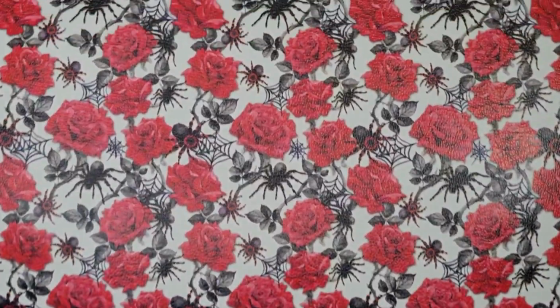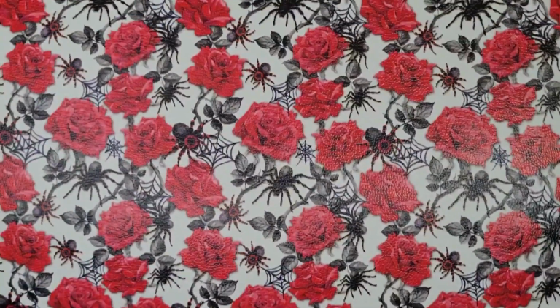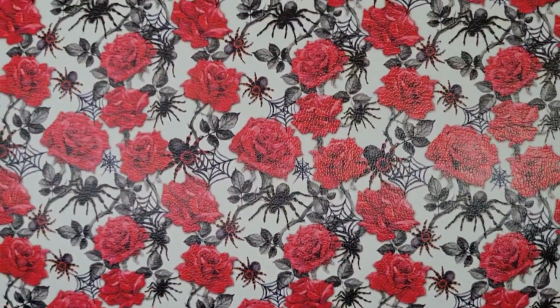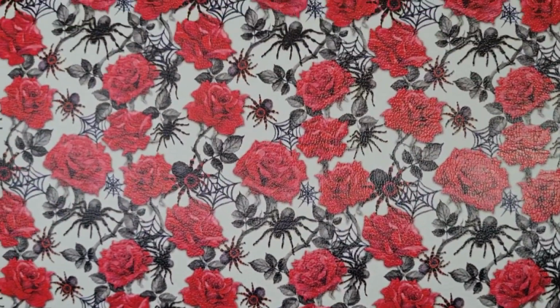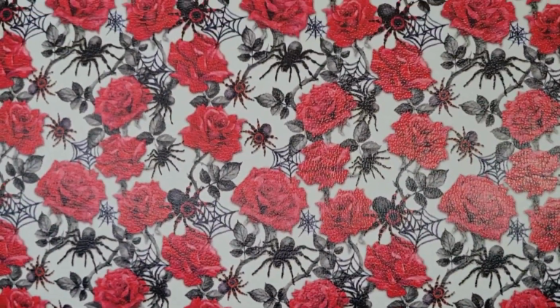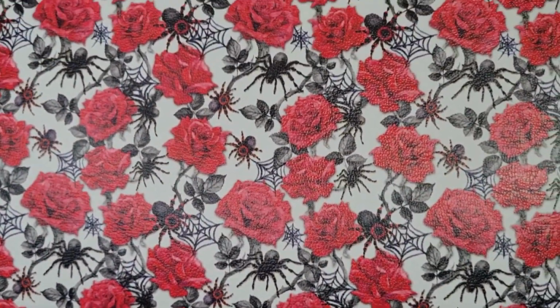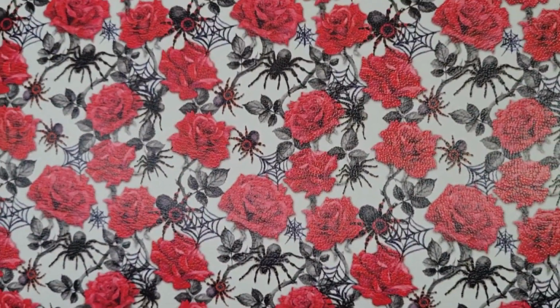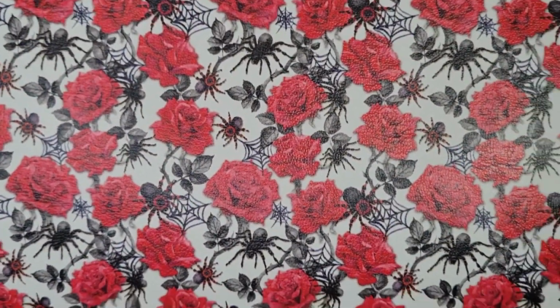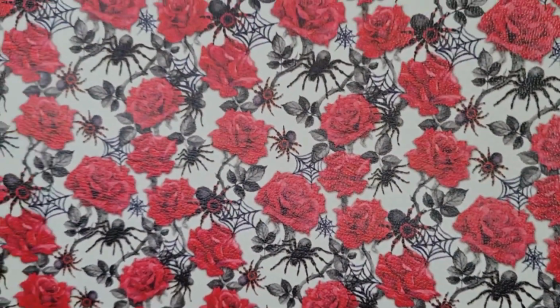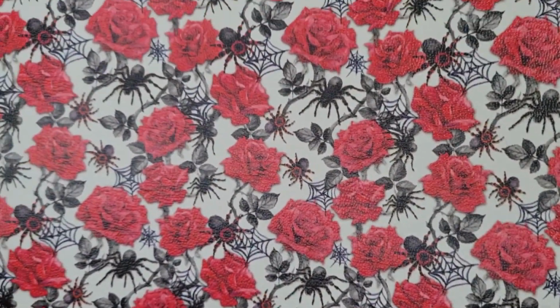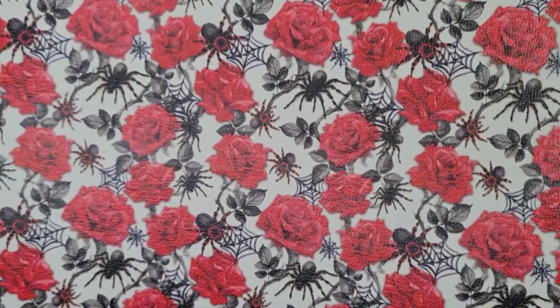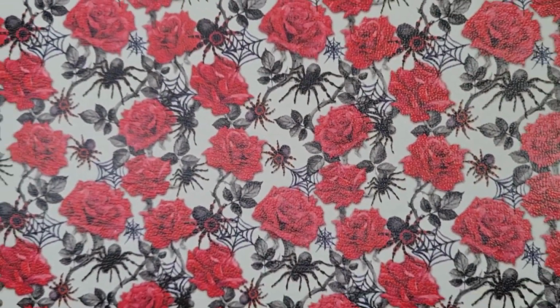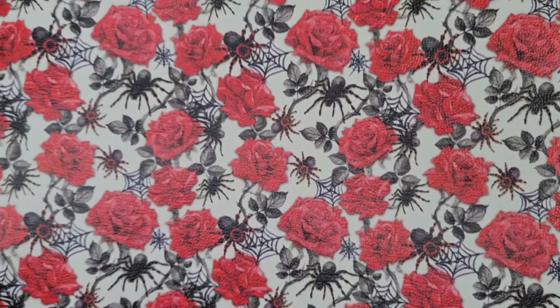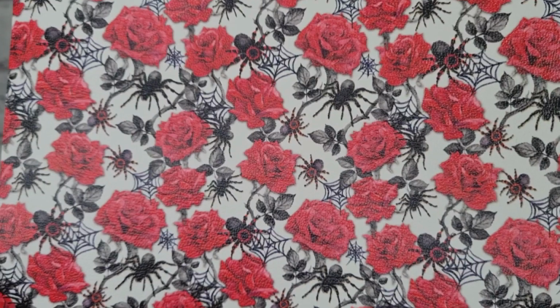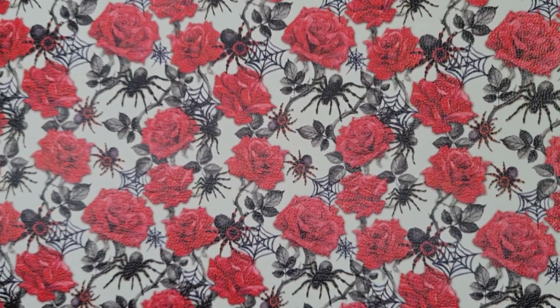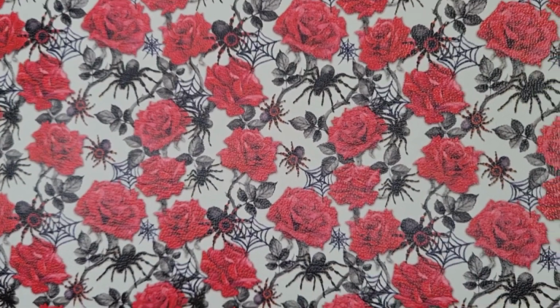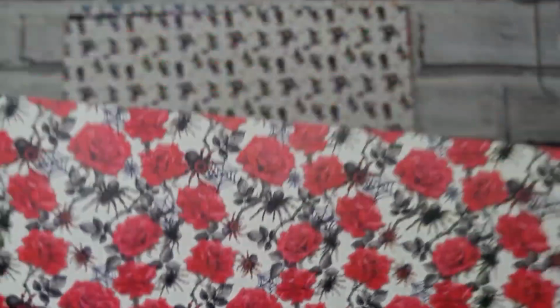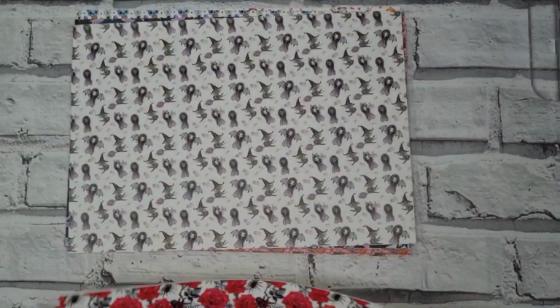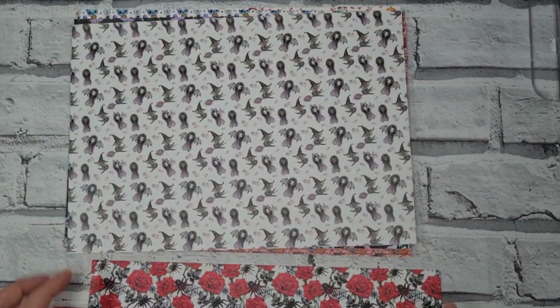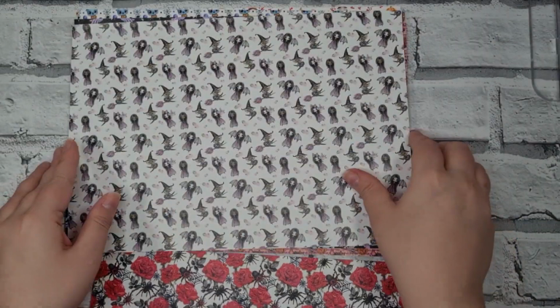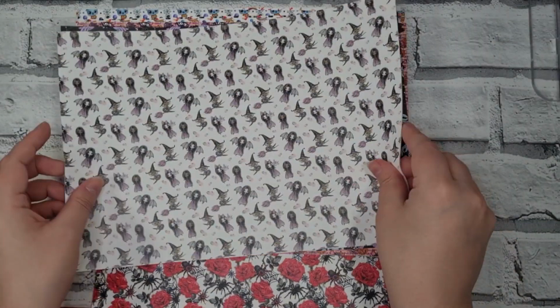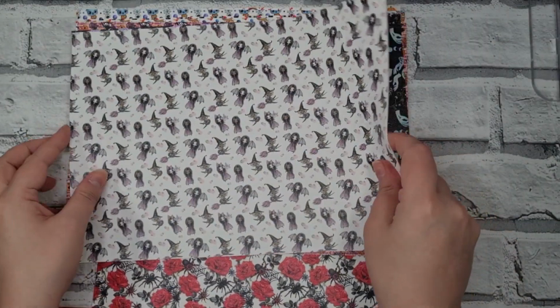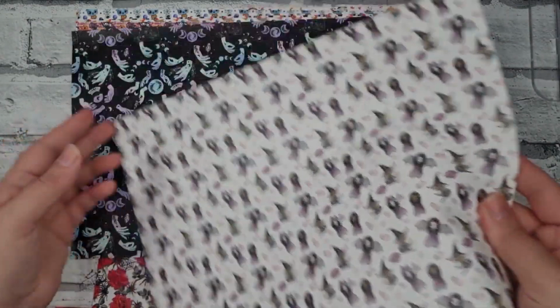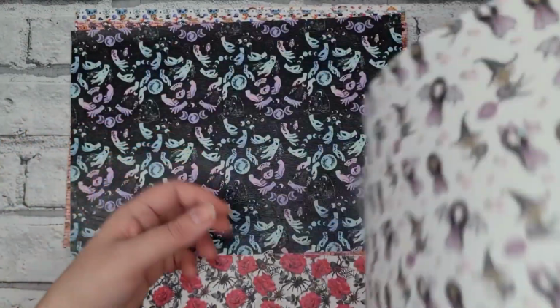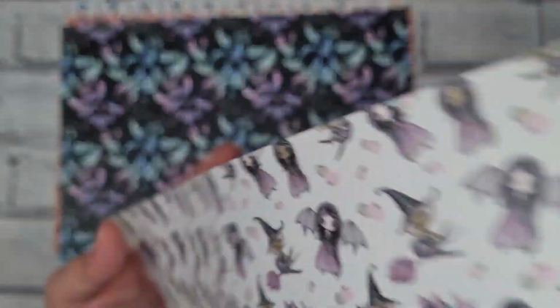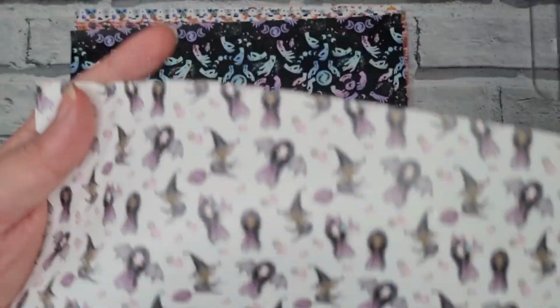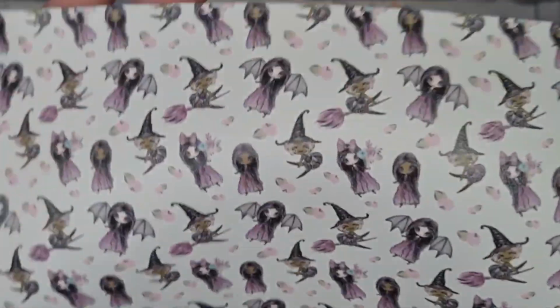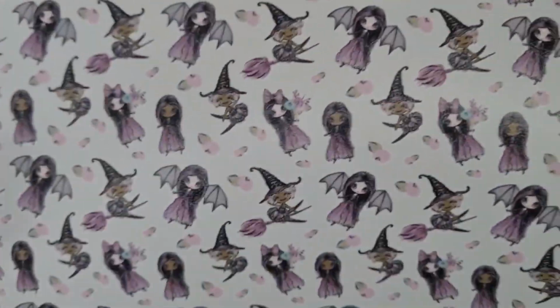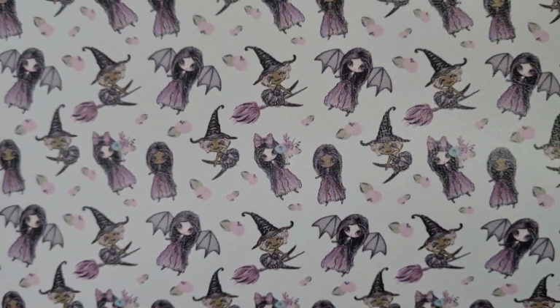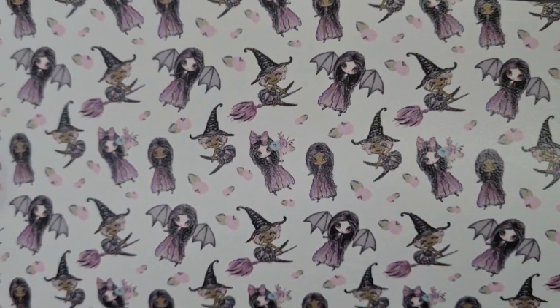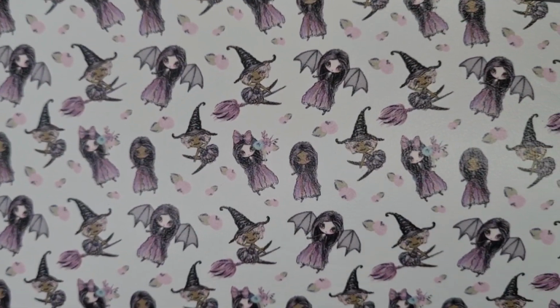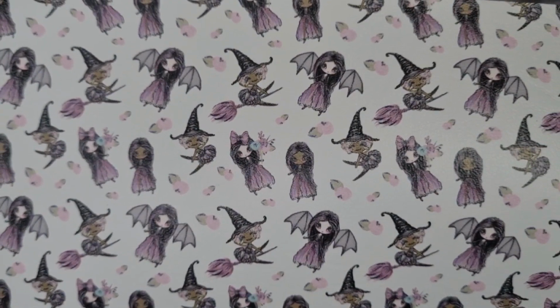Look at this creepy, beautiful Halloween one. And then I got this one as well.